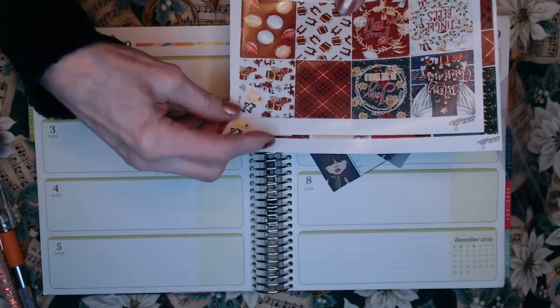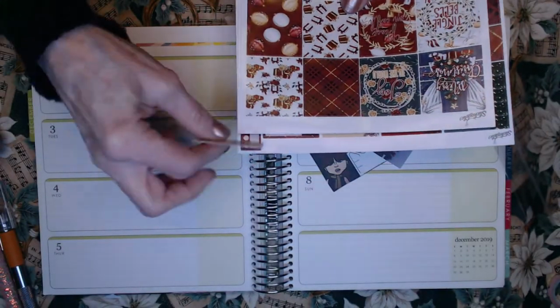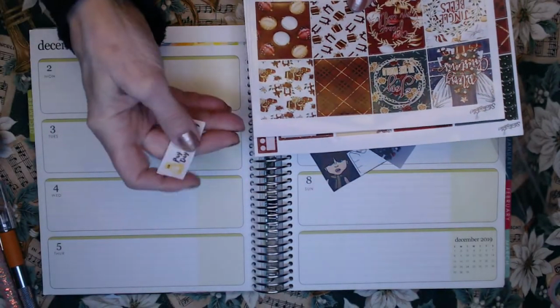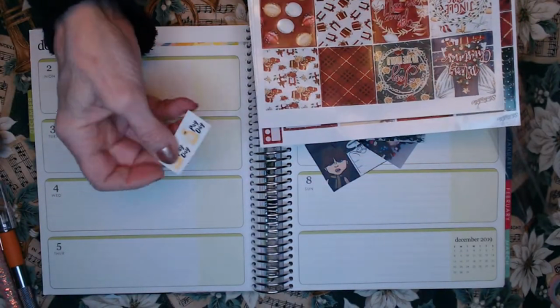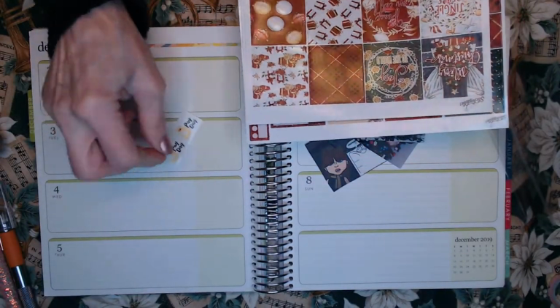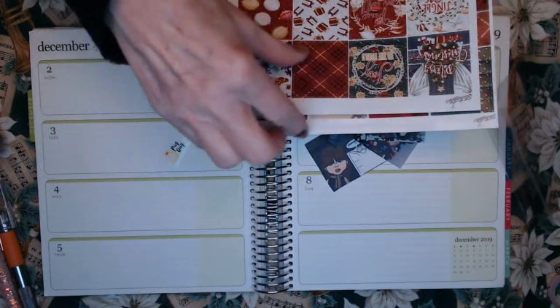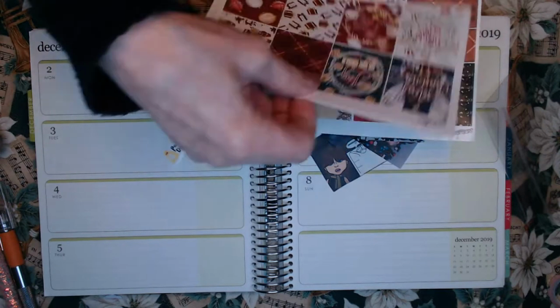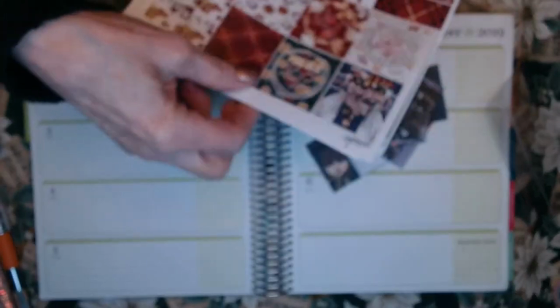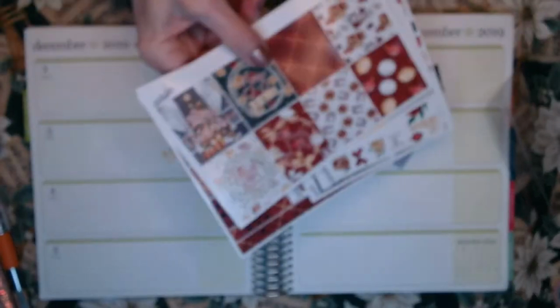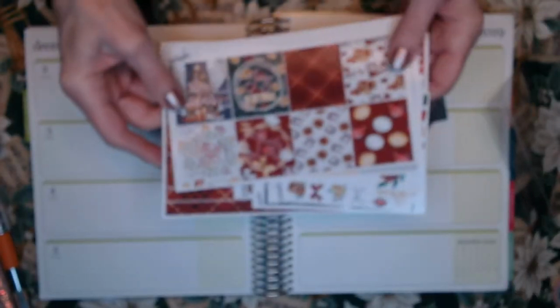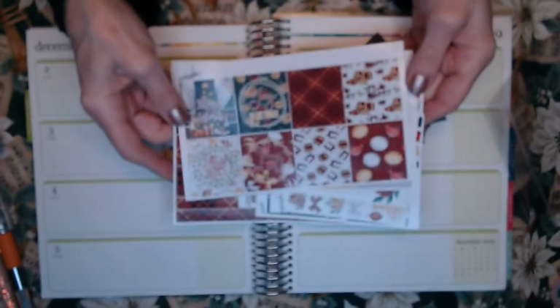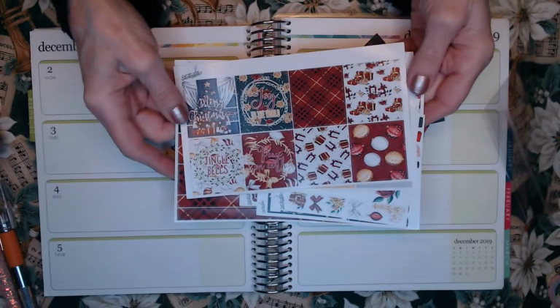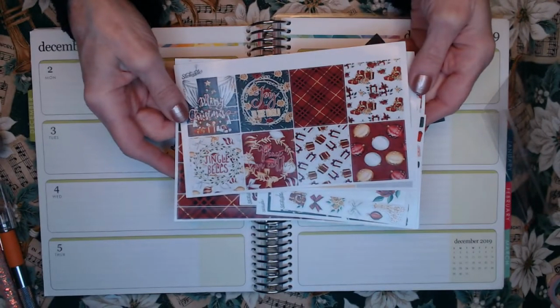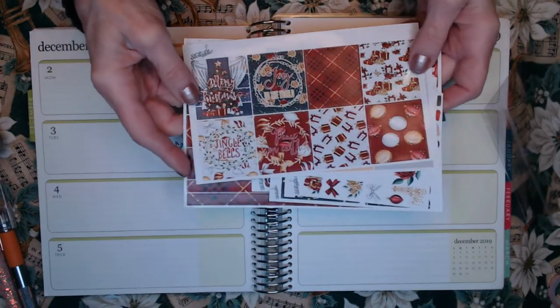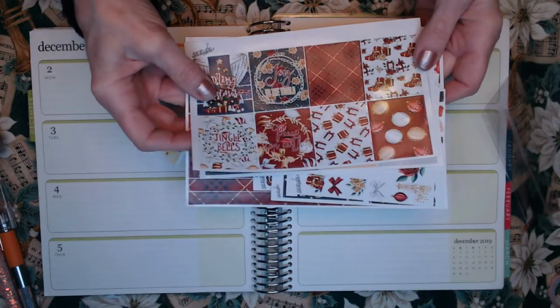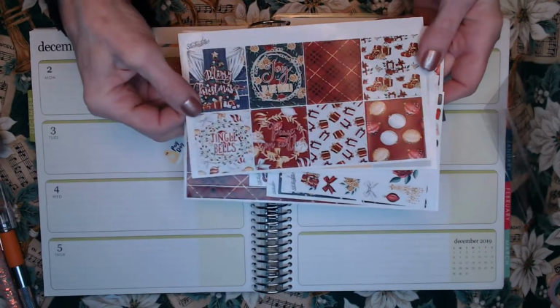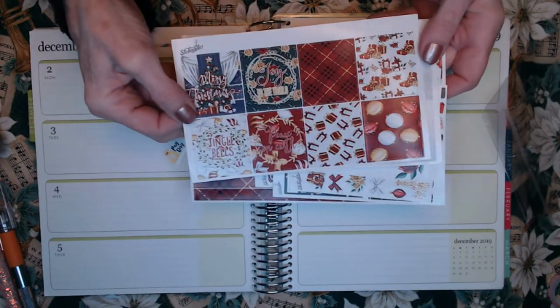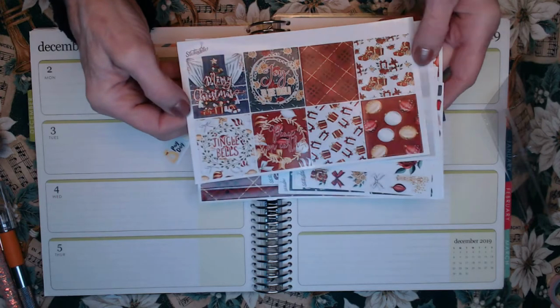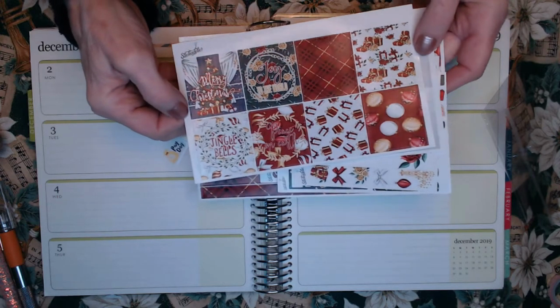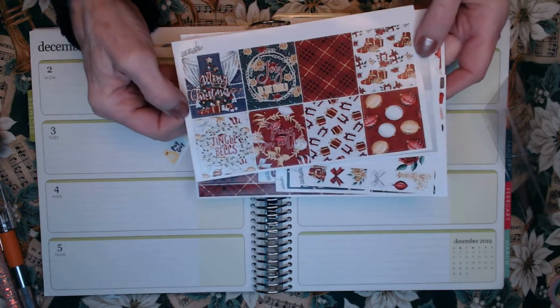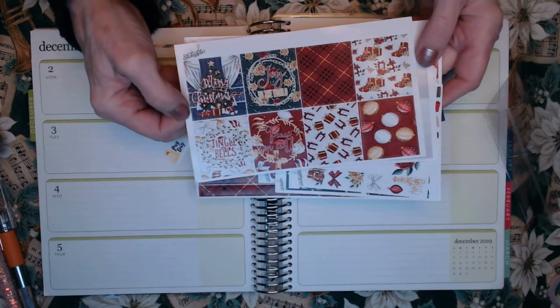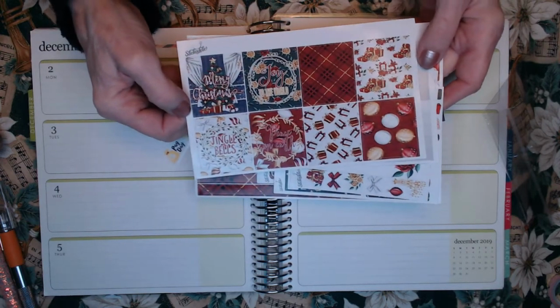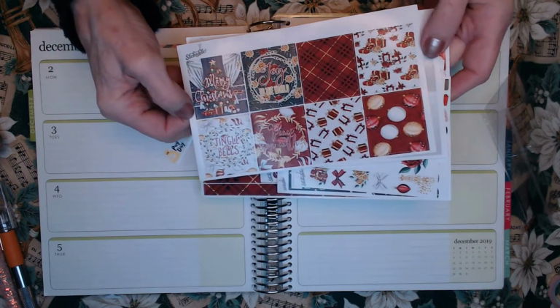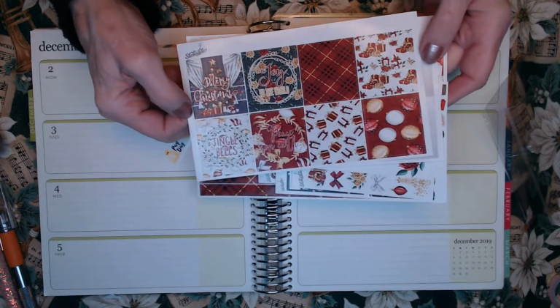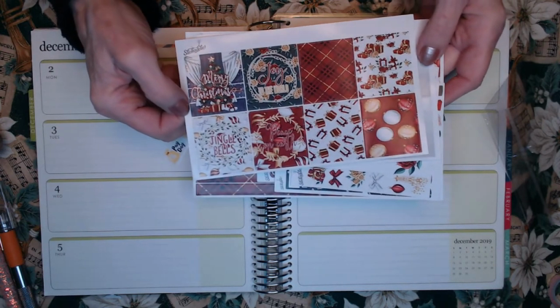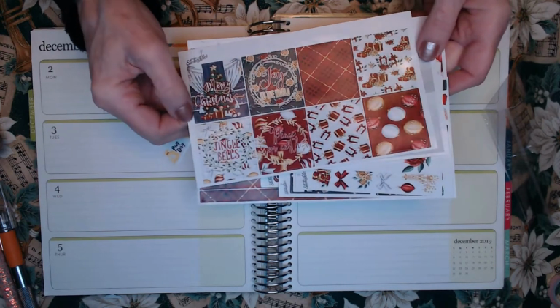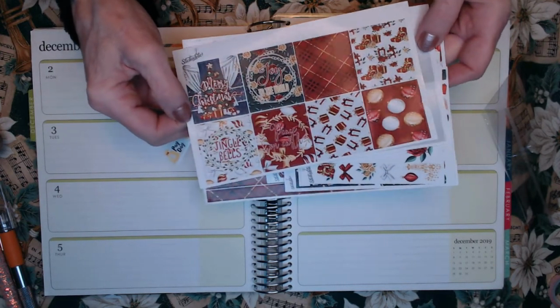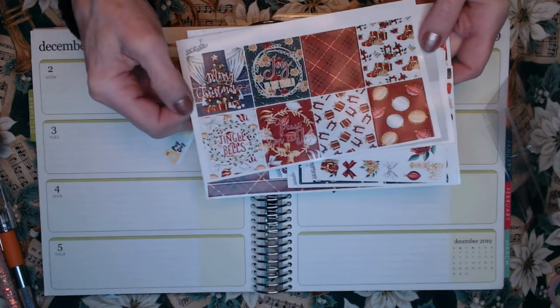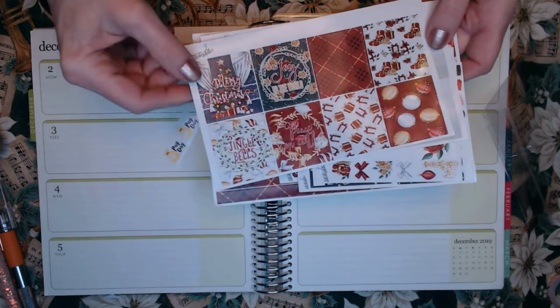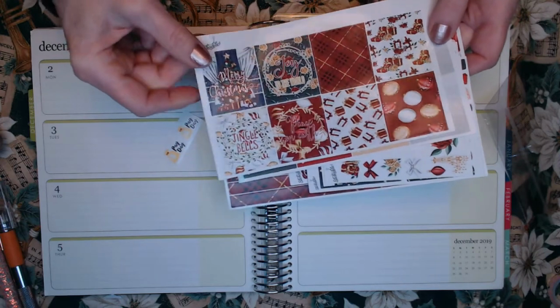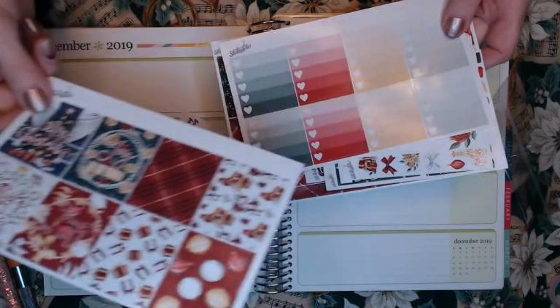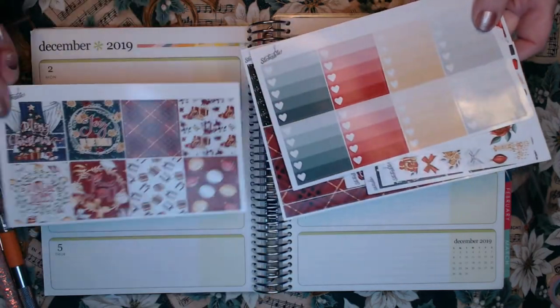She always sends these payday stickers. So we've got jingle bells, we have Merry Christmas, Joy to the World, and just some Christmas themed stickers with presents and Christmas decorations.